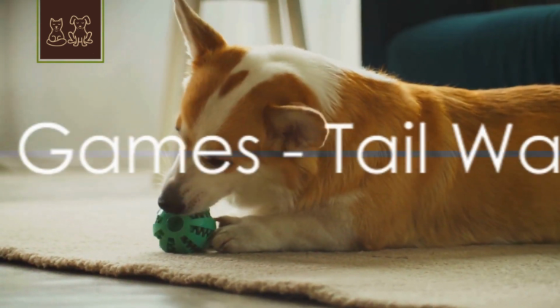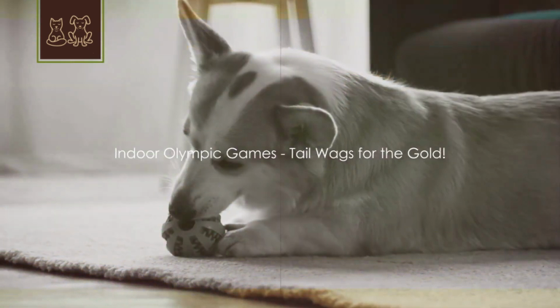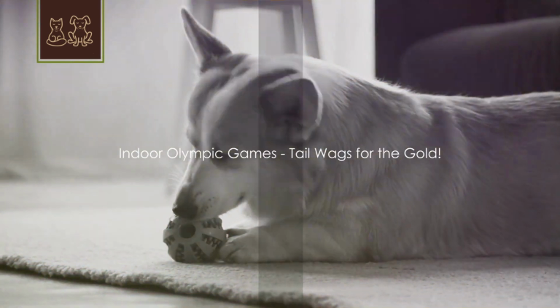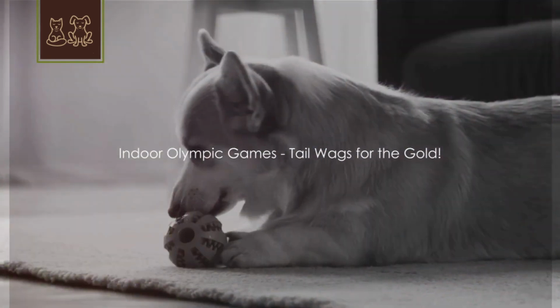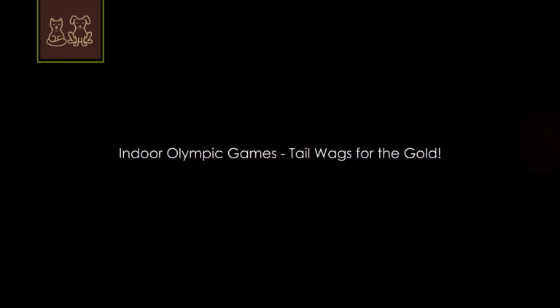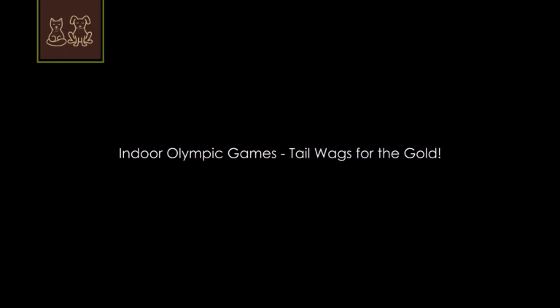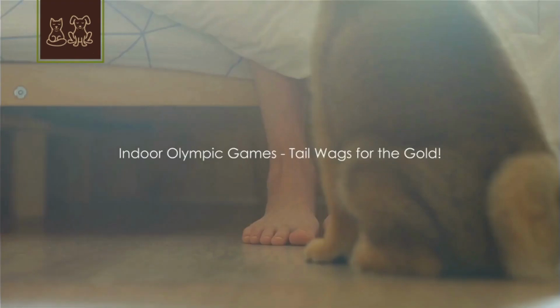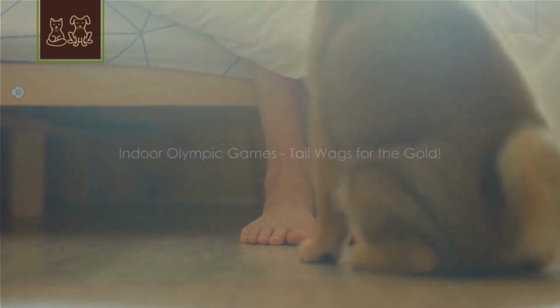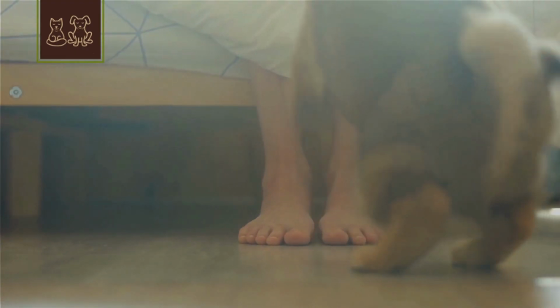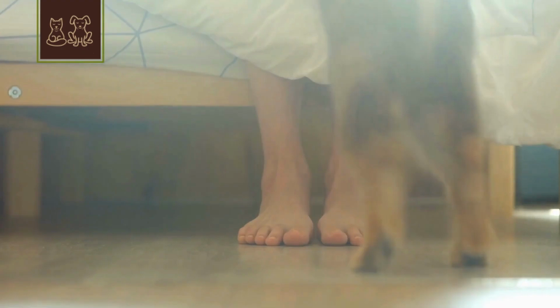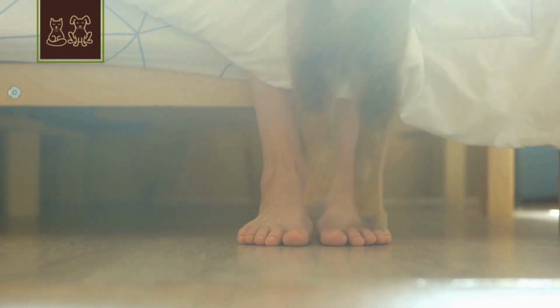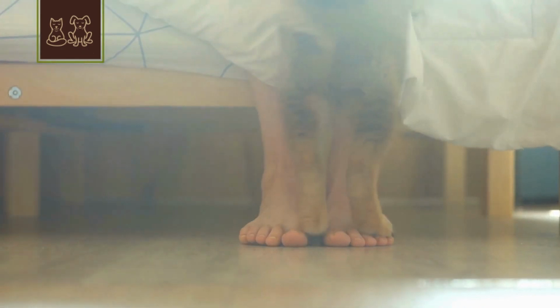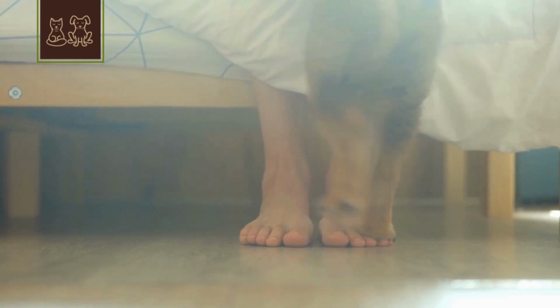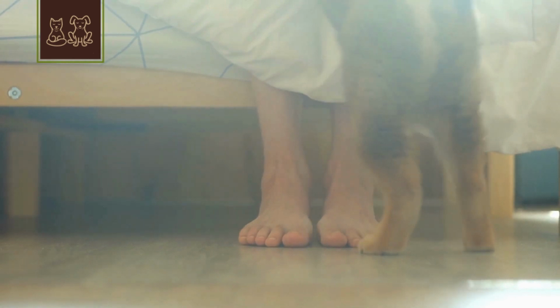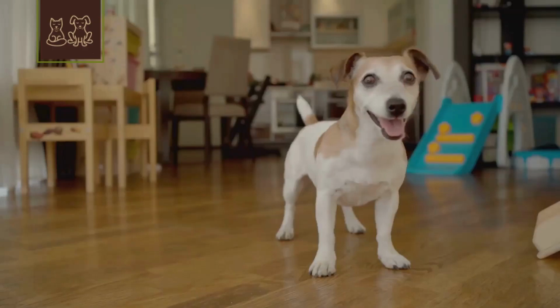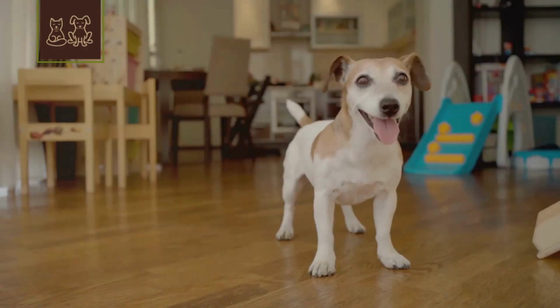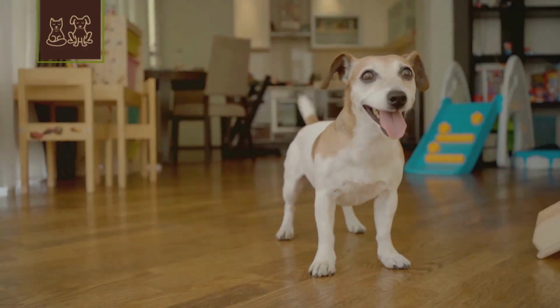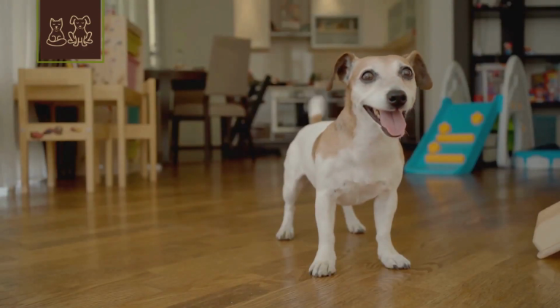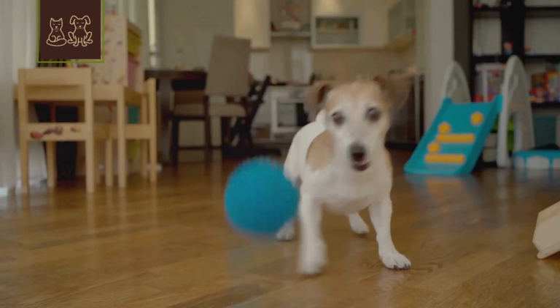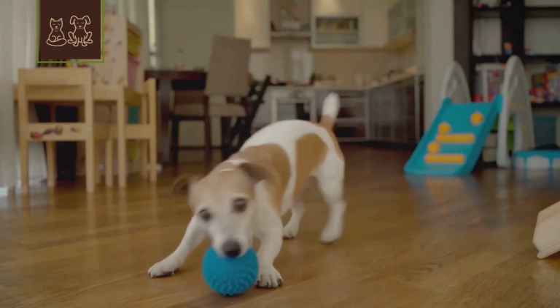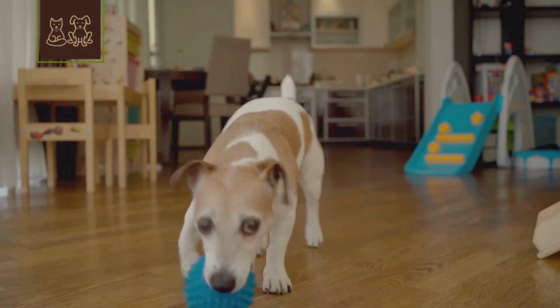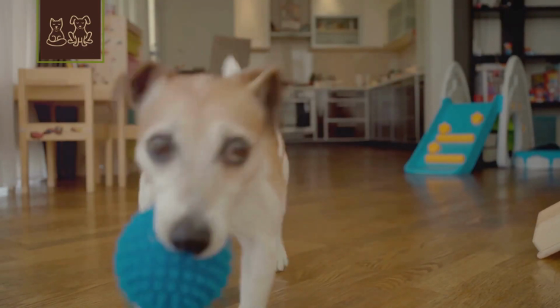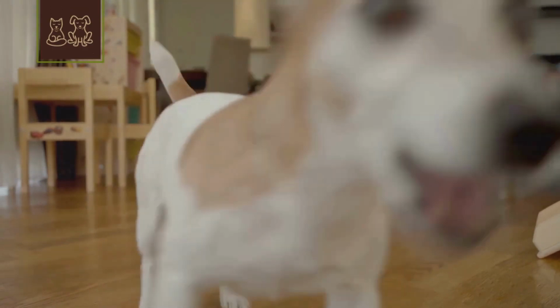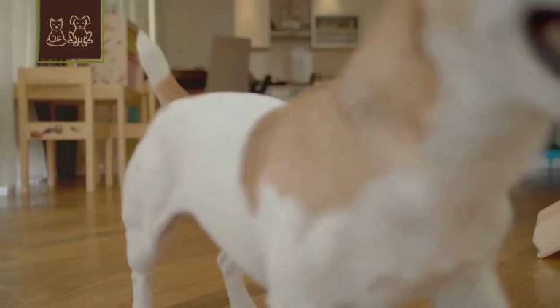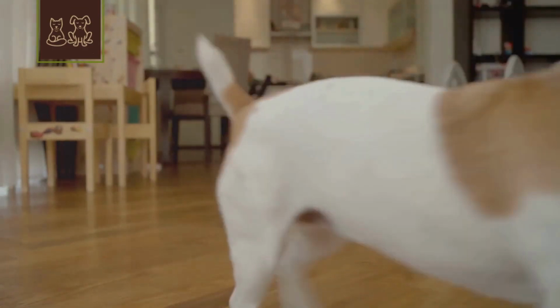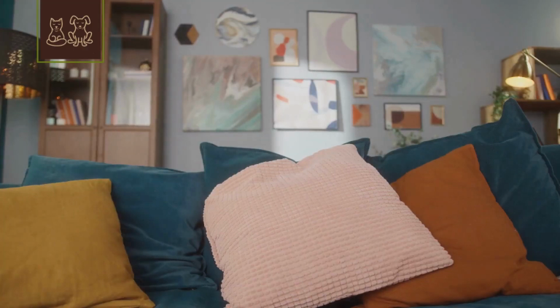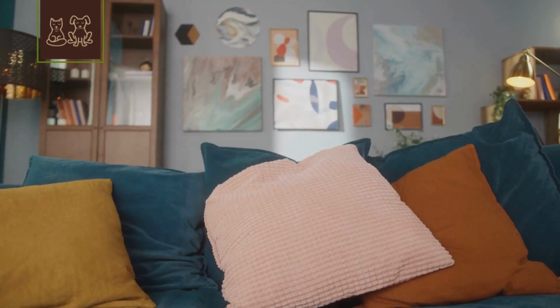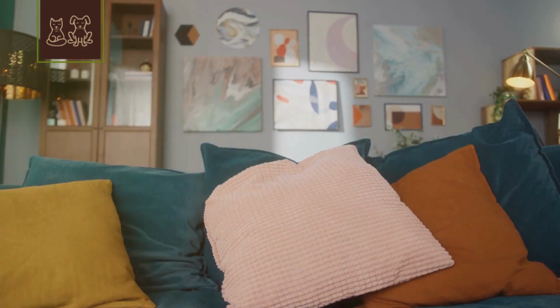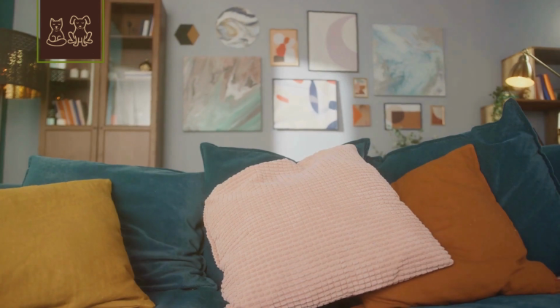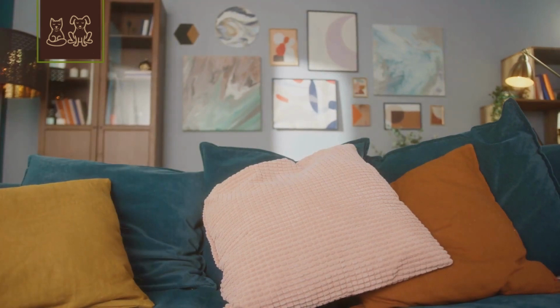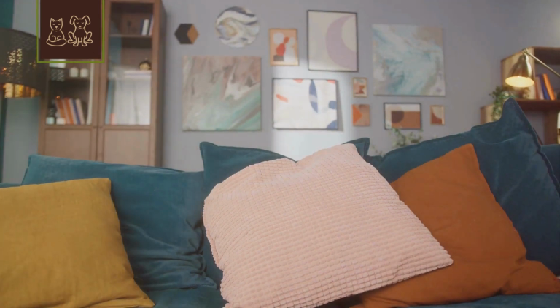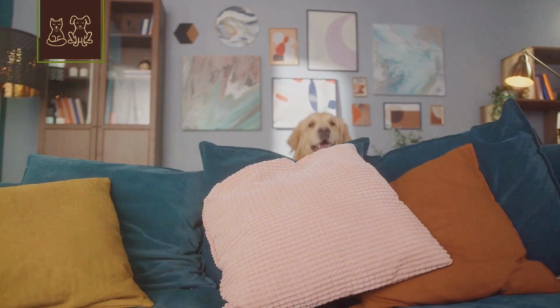2. Set up an indoor agility course. Use items like broomsticks and laundry baskets. It's like a homemade doggy Olympics — super fun for your pup and gives her much-needed exercise as well.